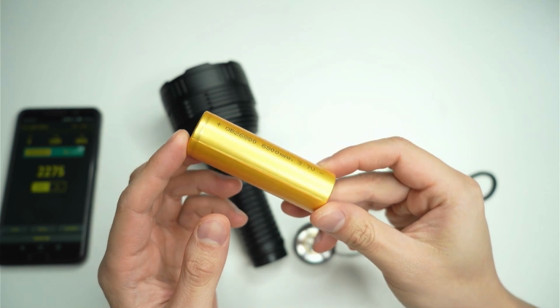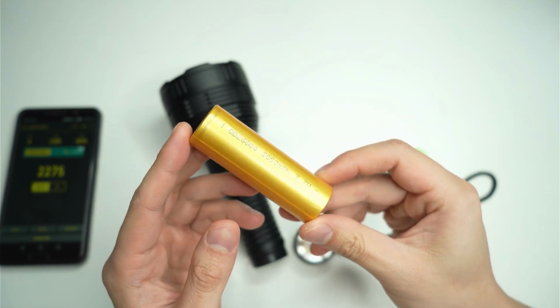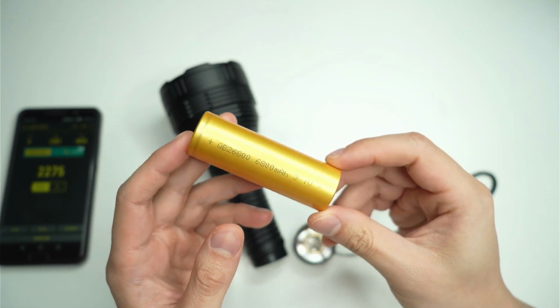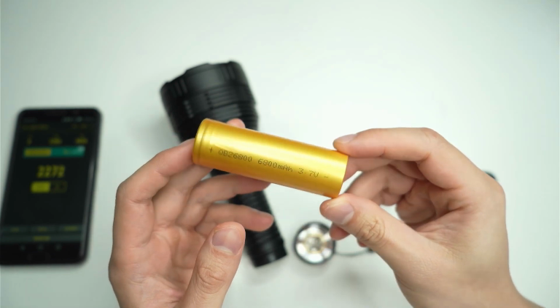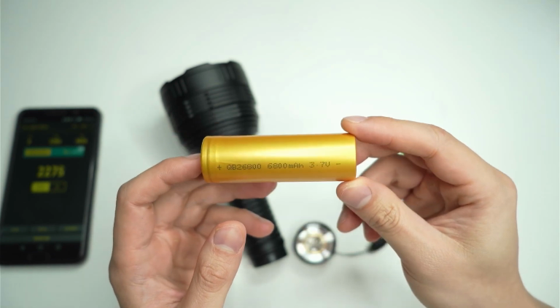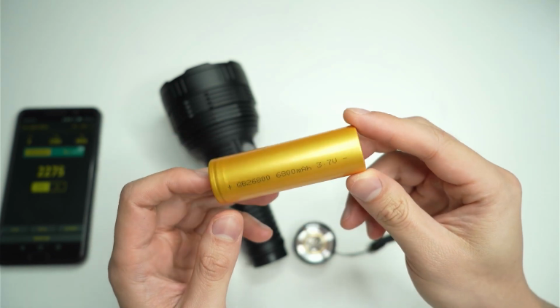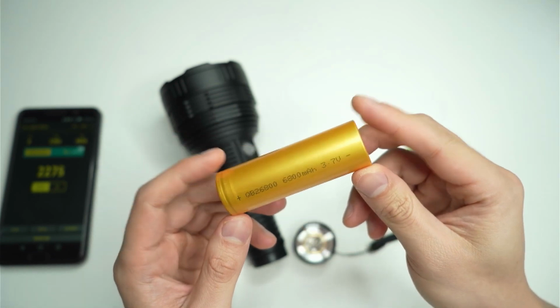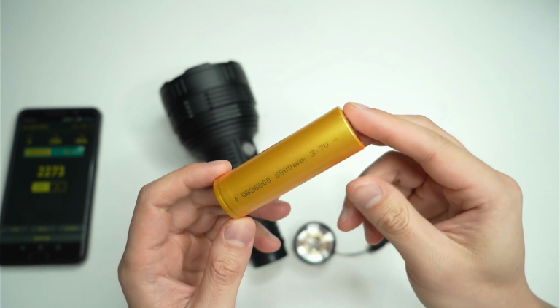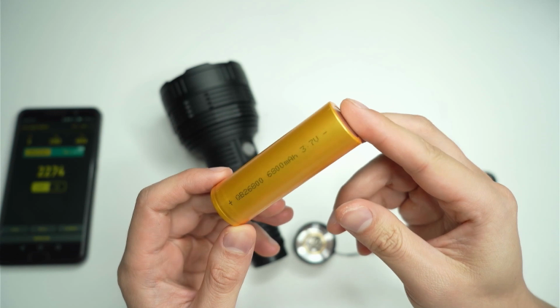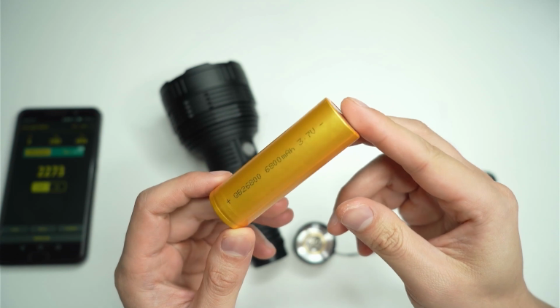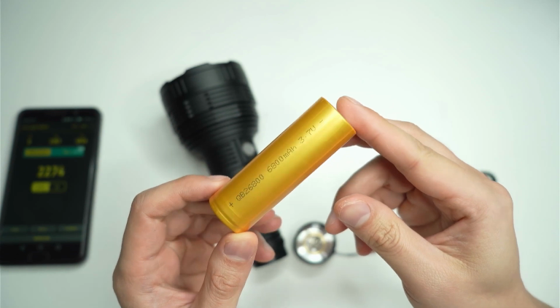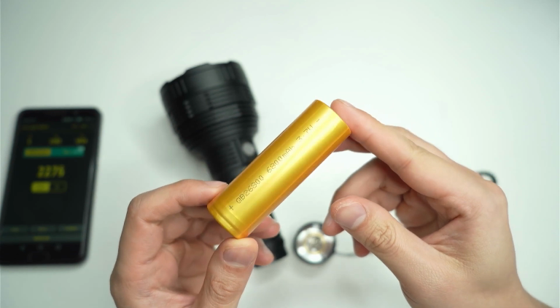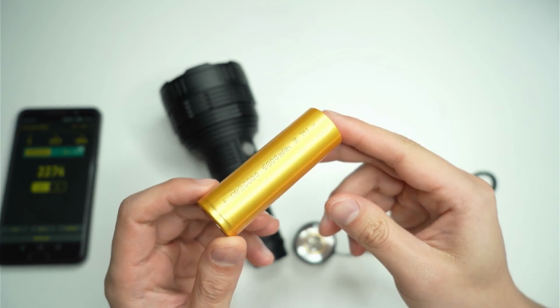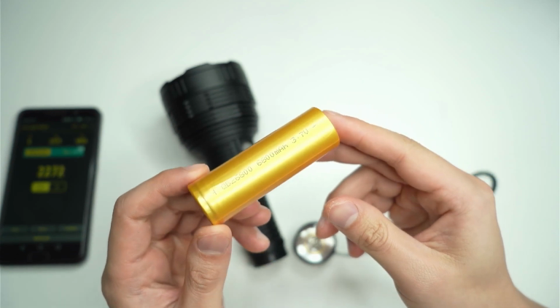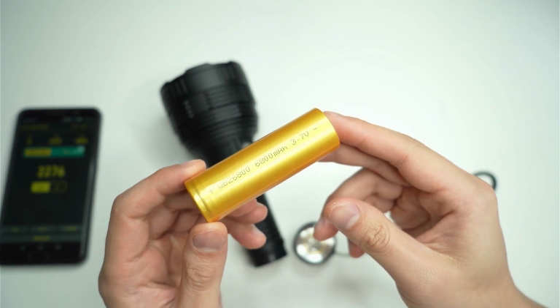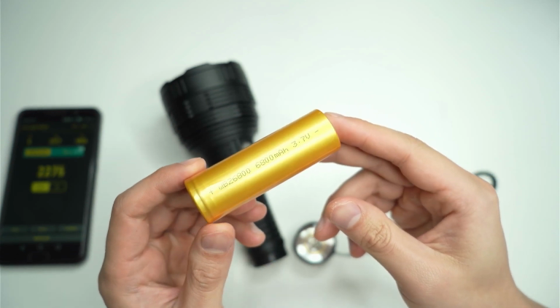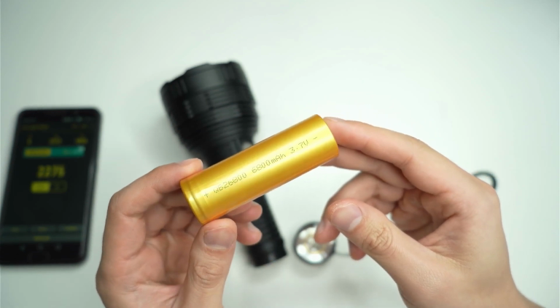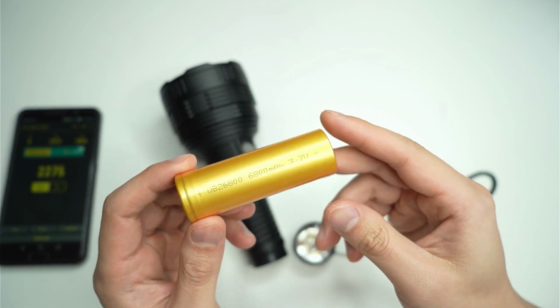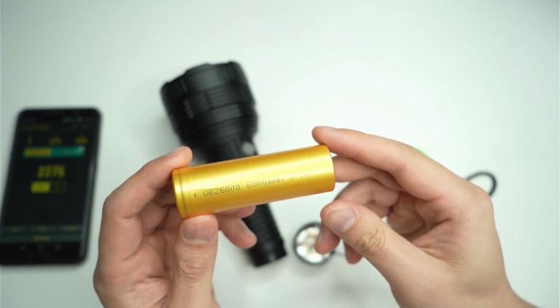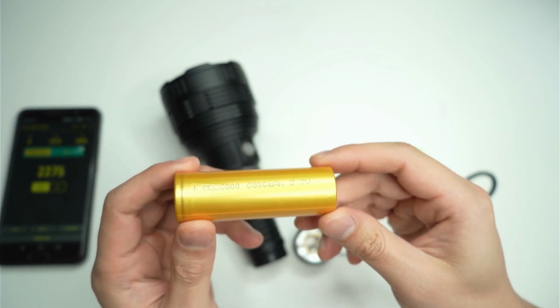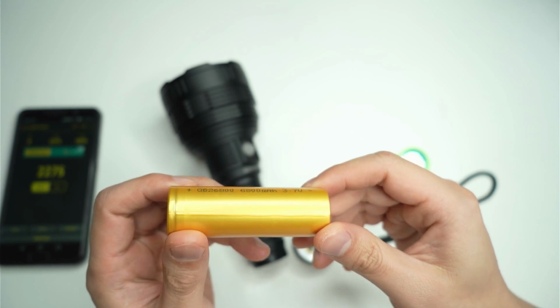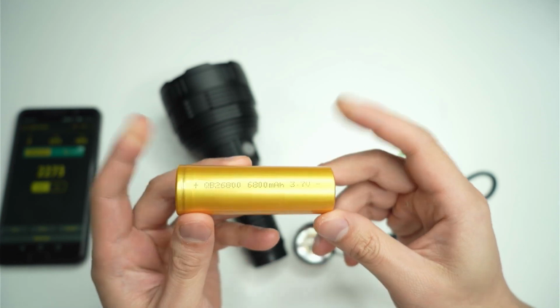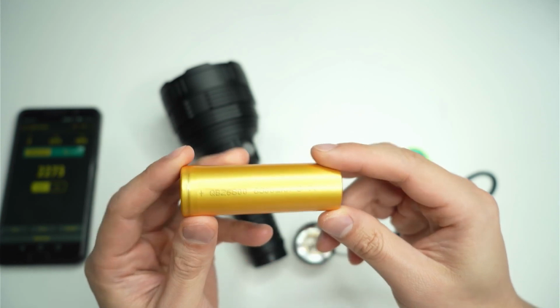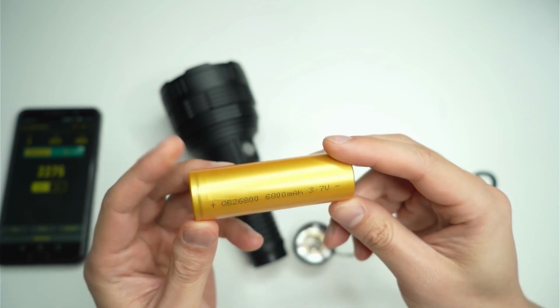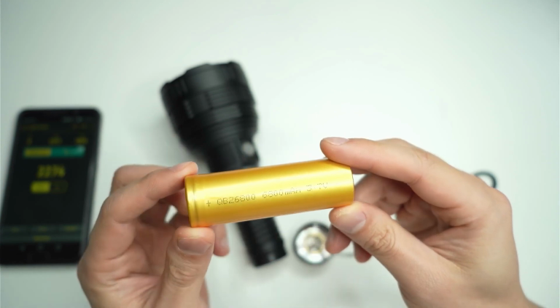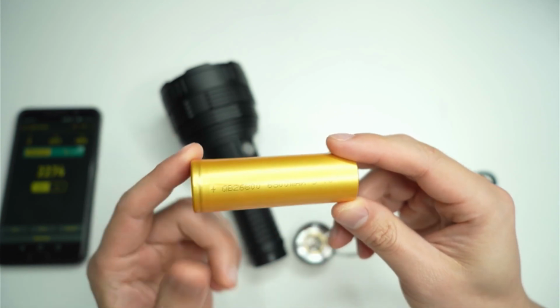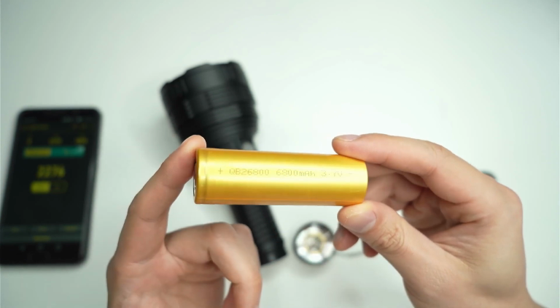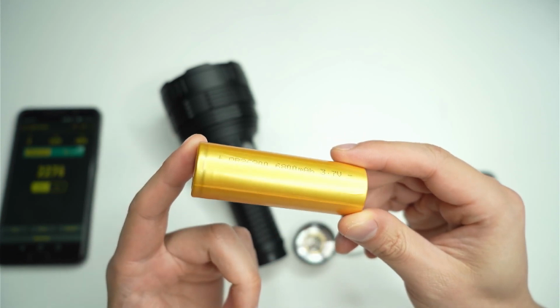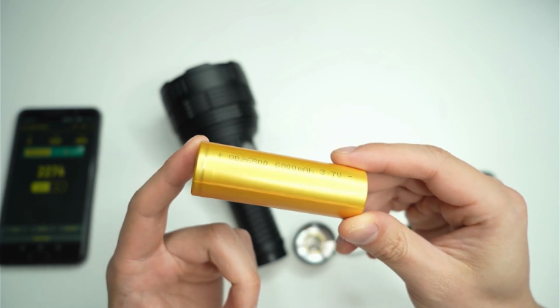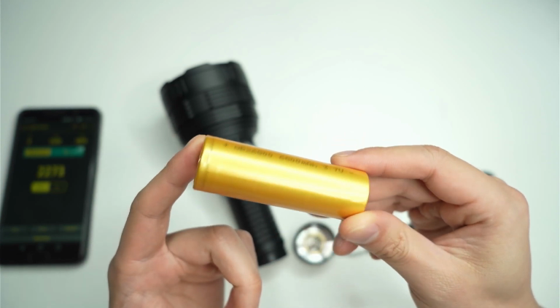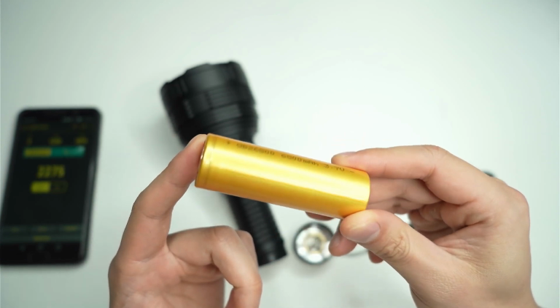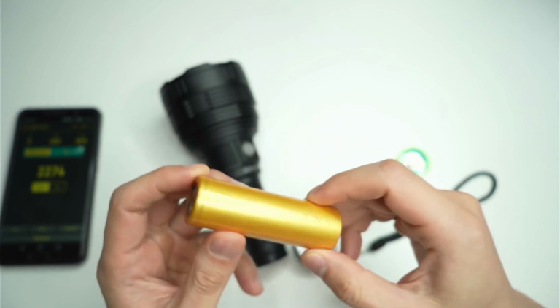There's only one or two places over the internet that you can actually get them shipped from Australia, and I couldn't find a way to get it shipped from China, so I was lucky to get hold of one. It cost me close to $30 just for one of these cells.